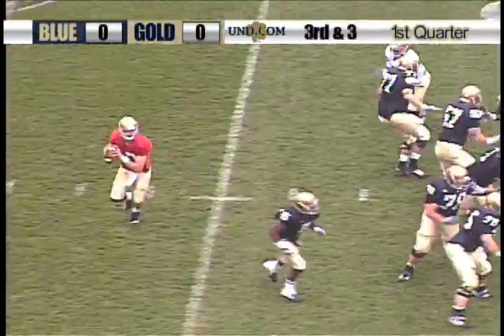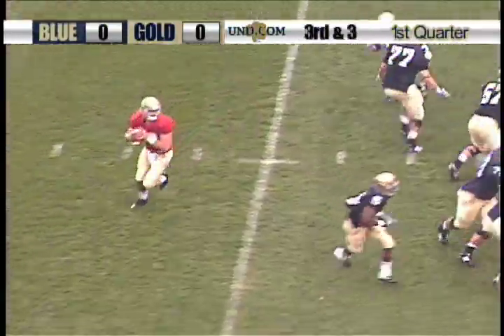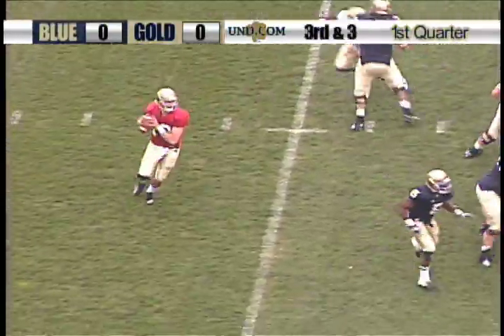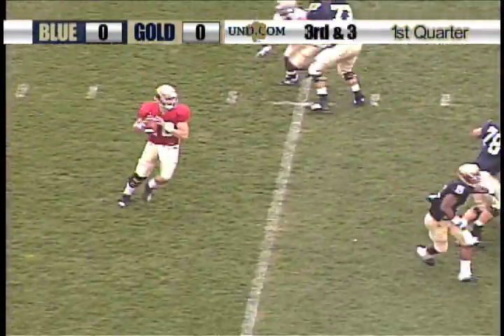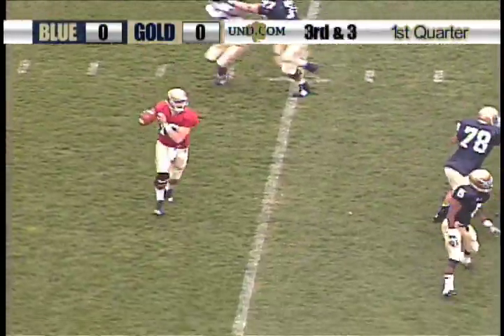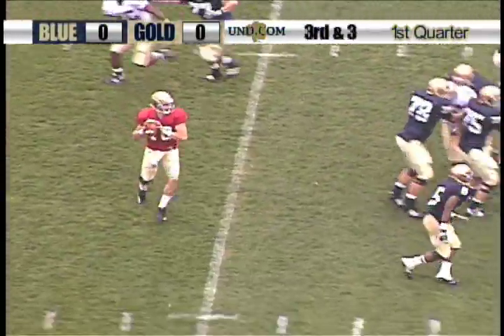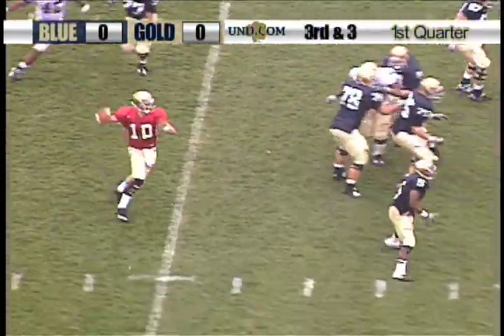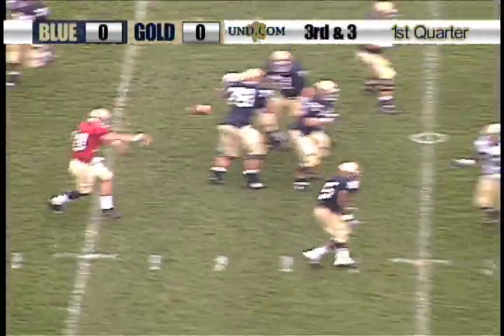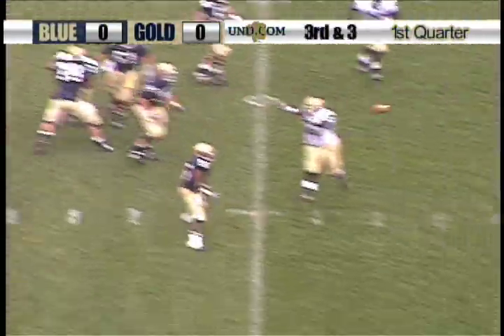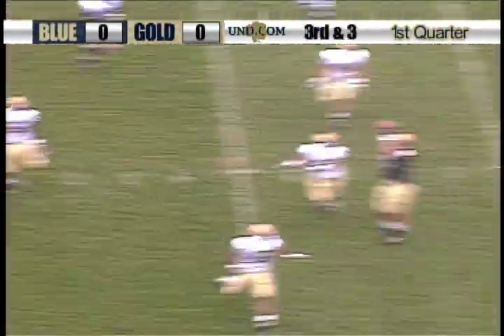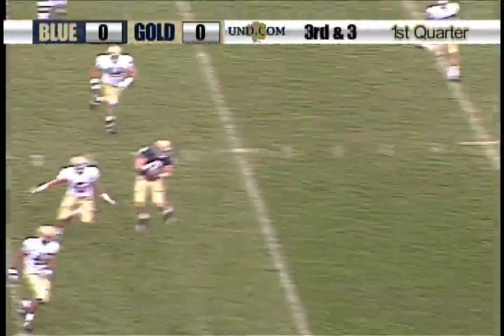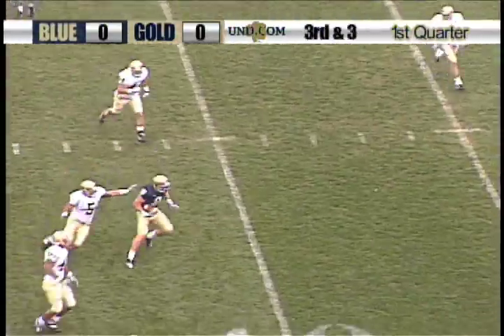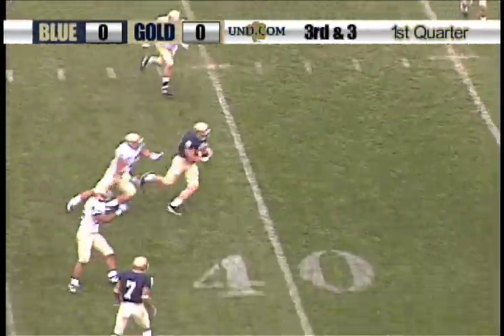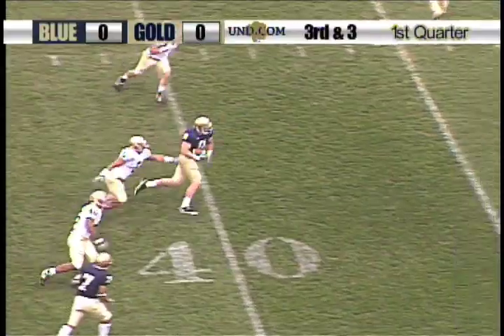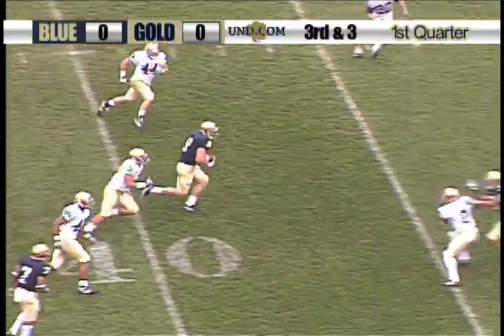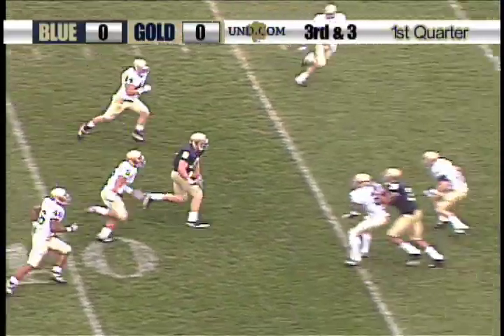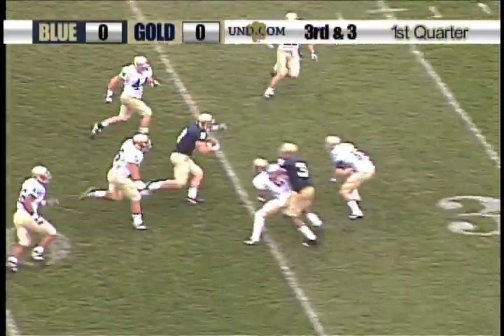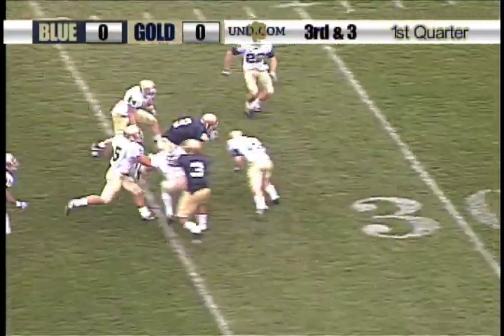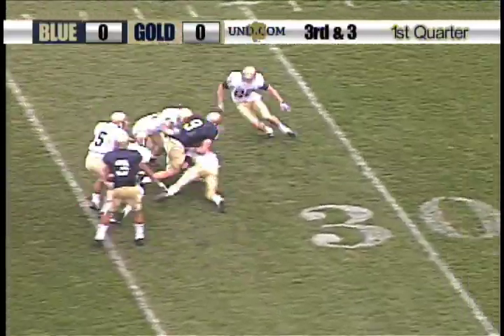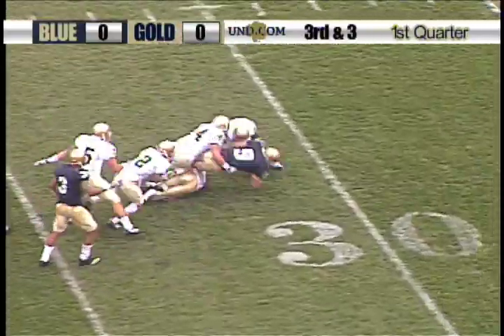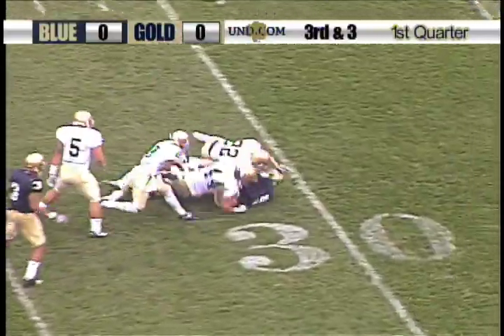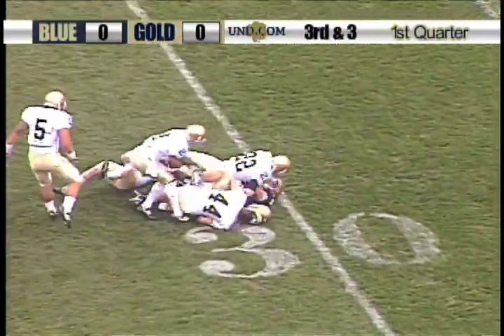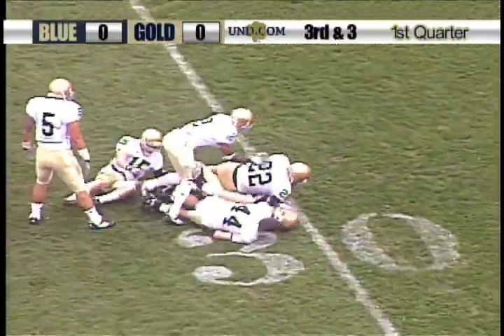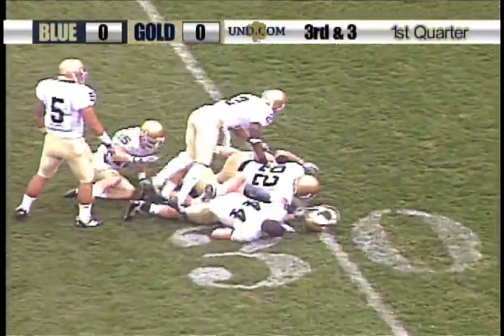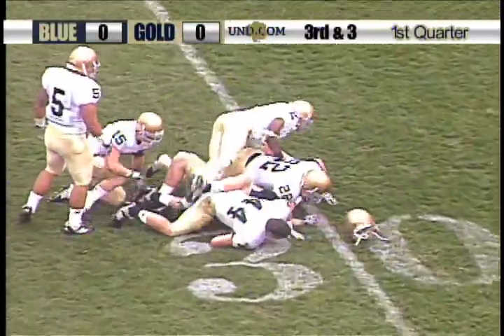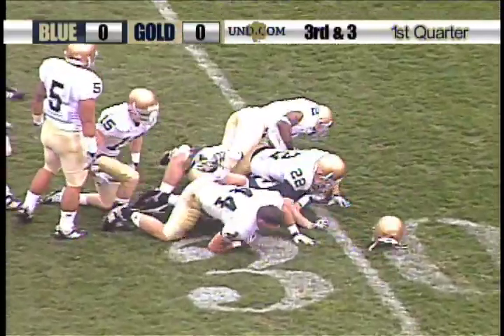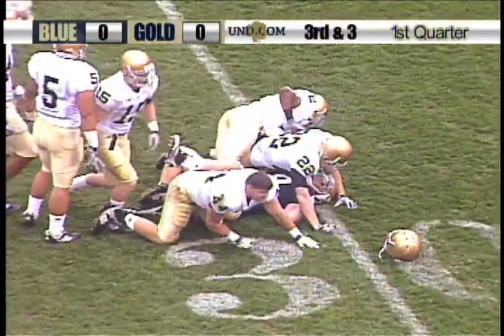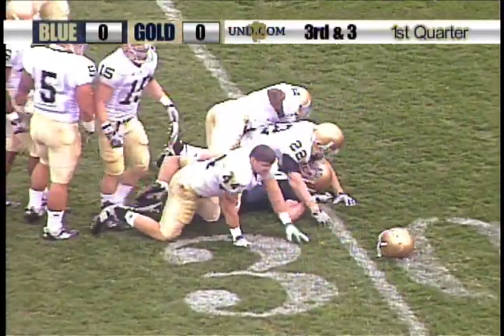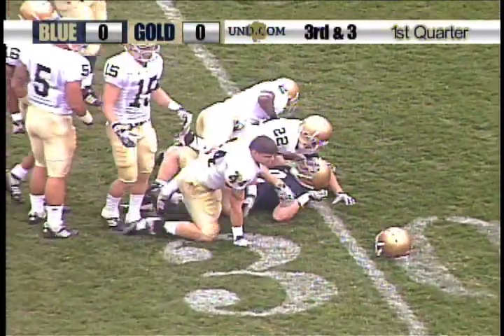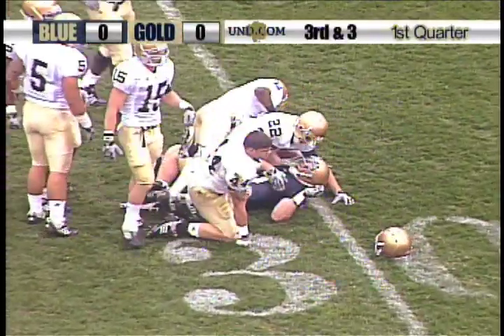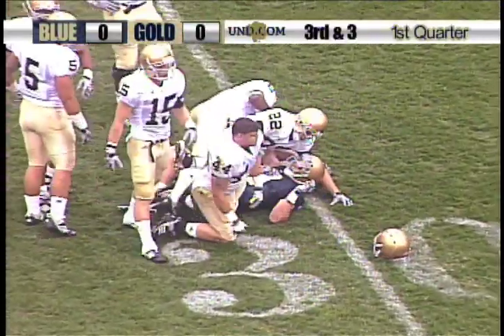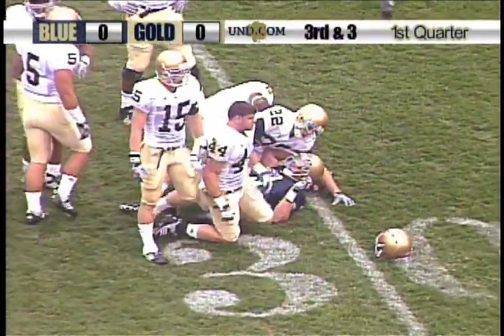Crist to throw, and he finds Rudolph. Nice catch by Rudolph. He gets down to the 30-yard line.